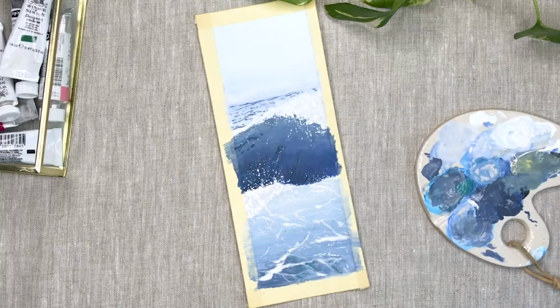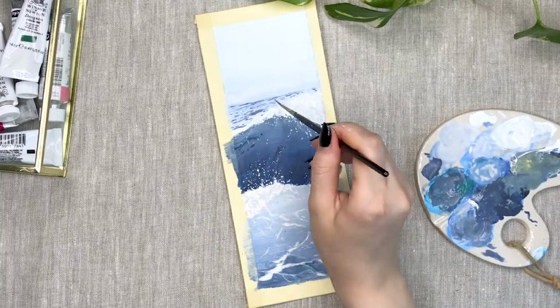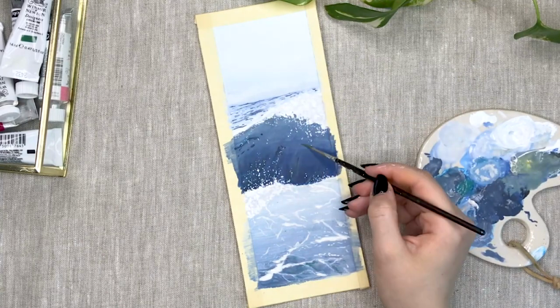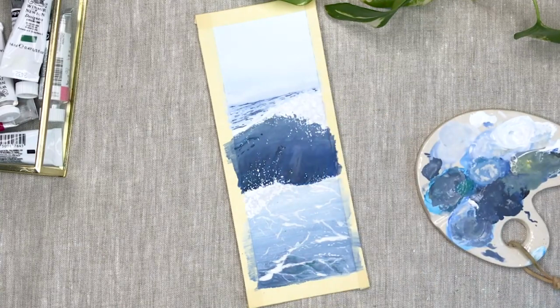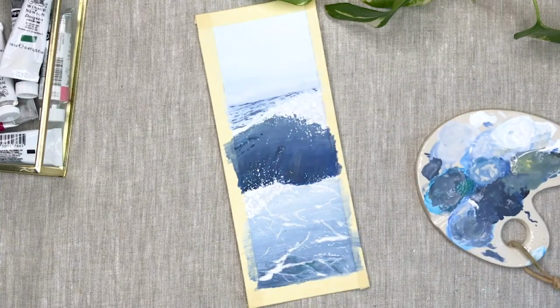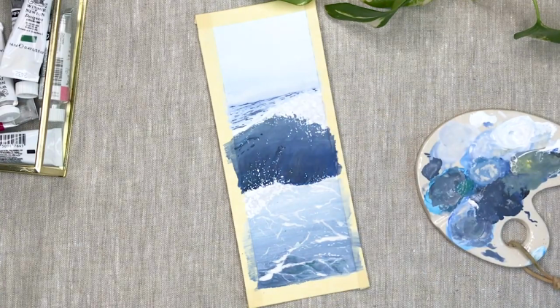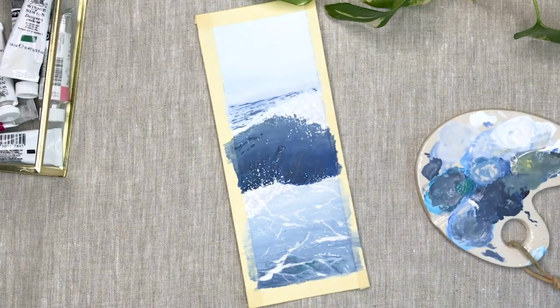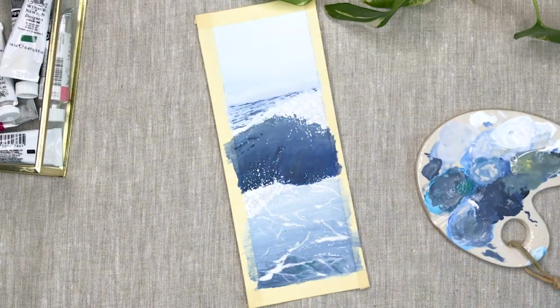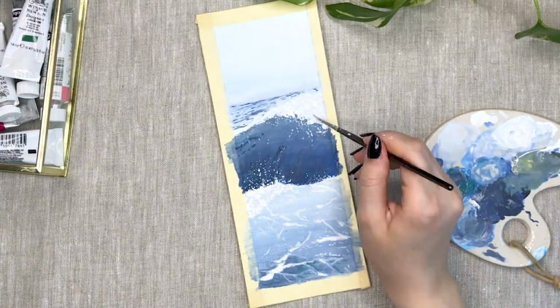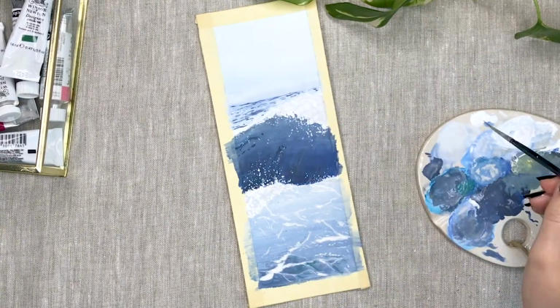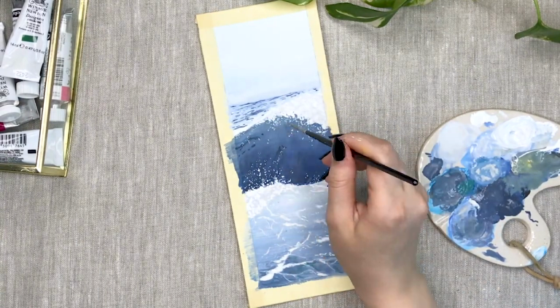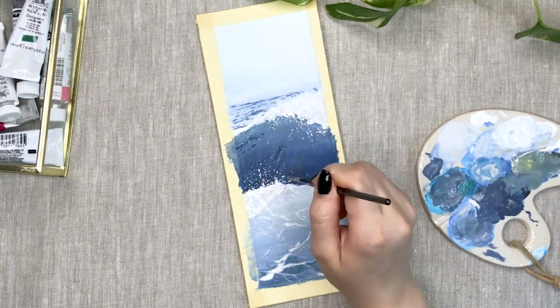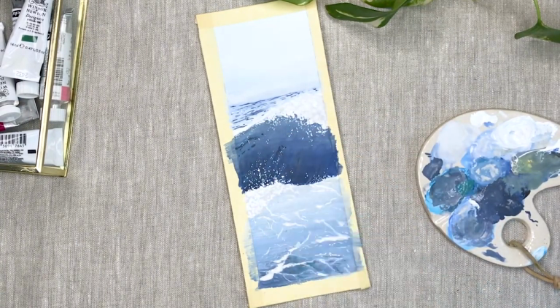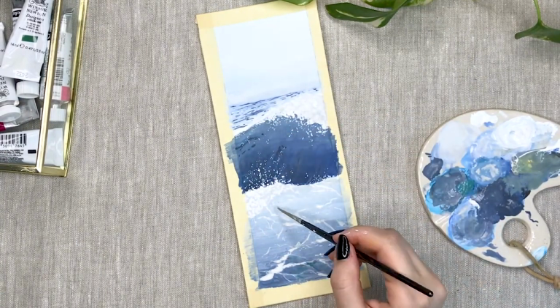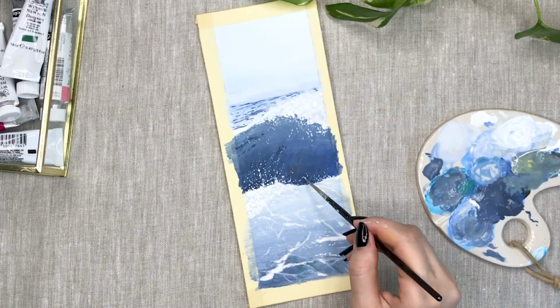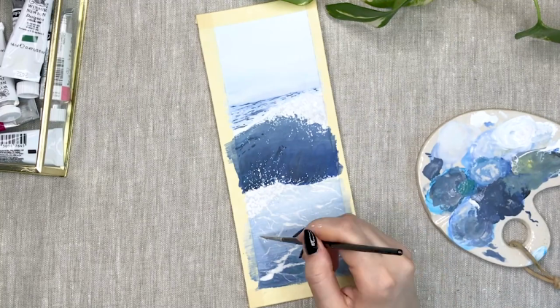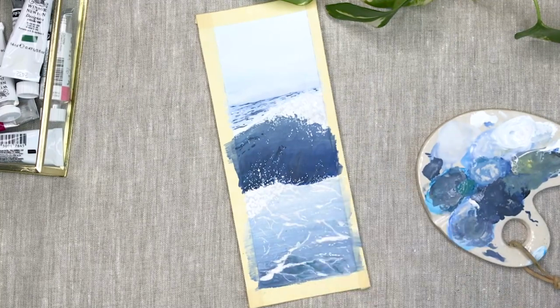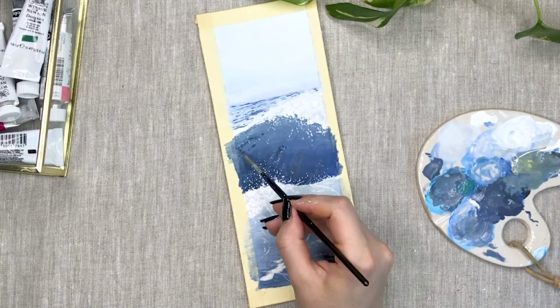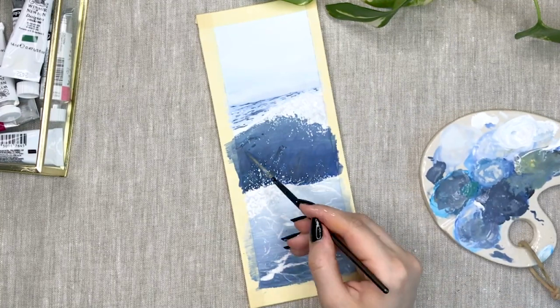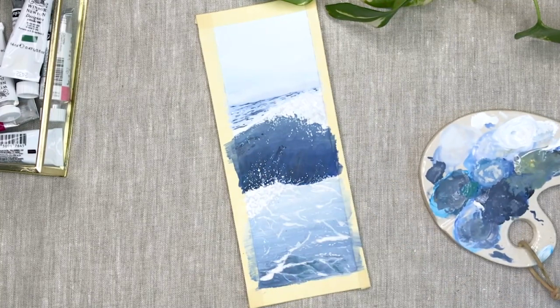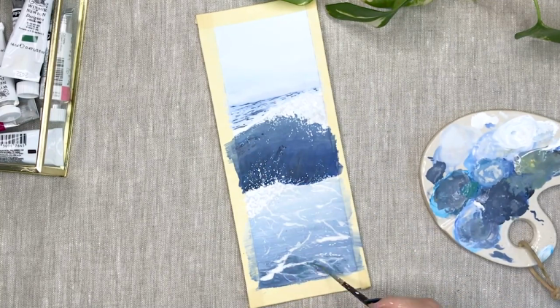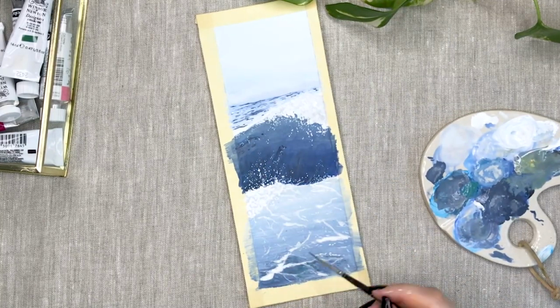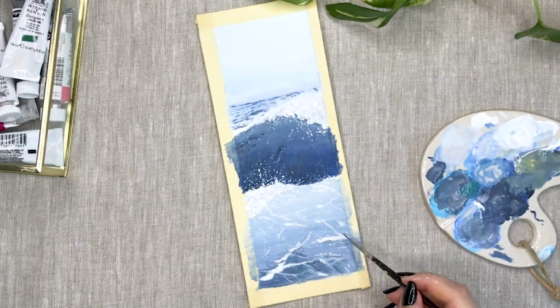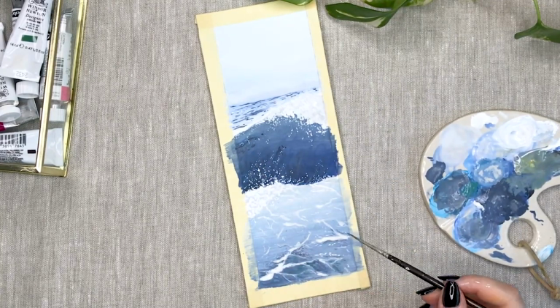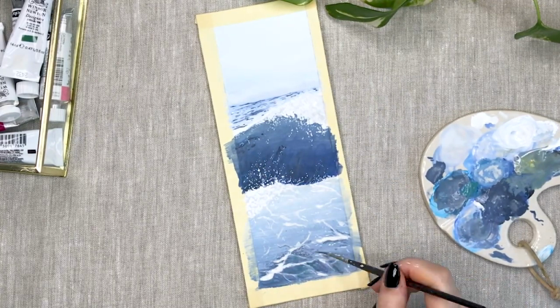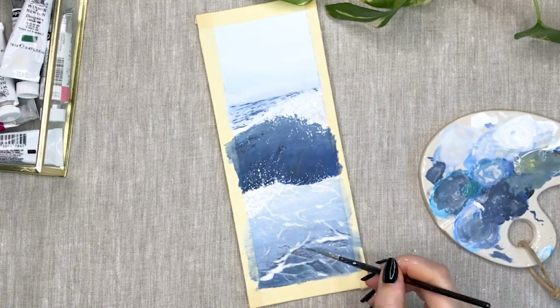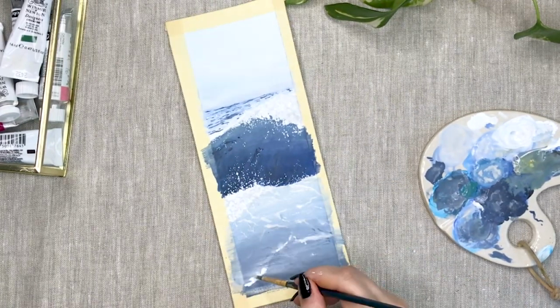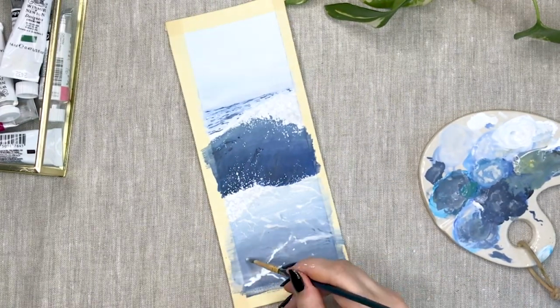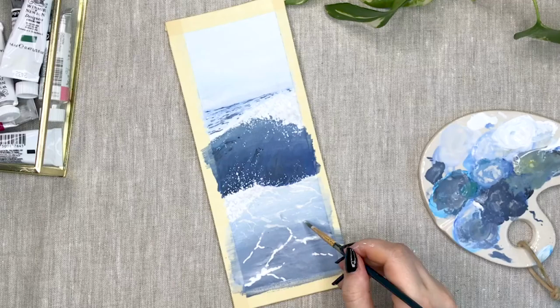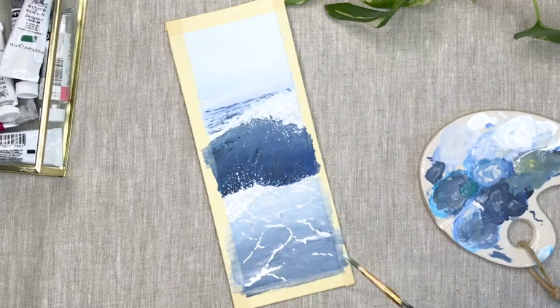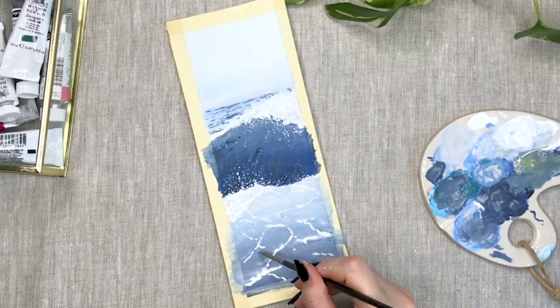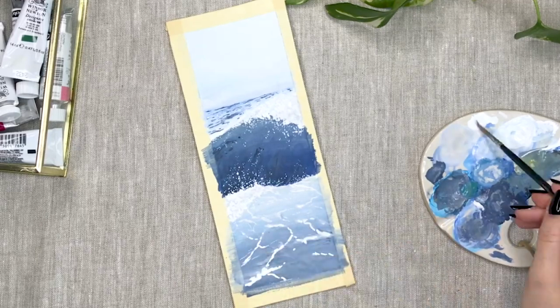I used Winsor & Newton and Royal Talens gouache to make this whole theme. I have all of my used products listed in the description along with my discount codes and socials.